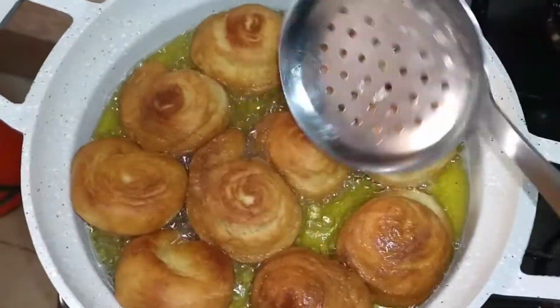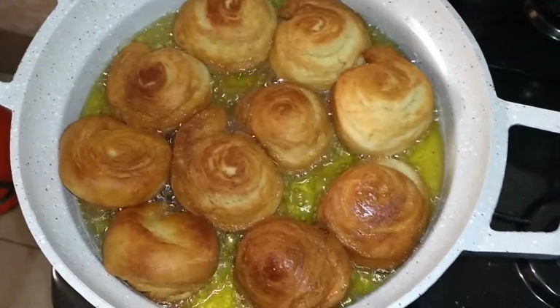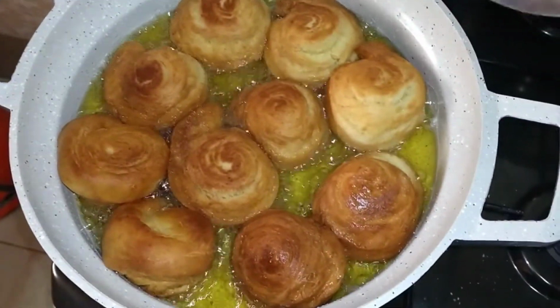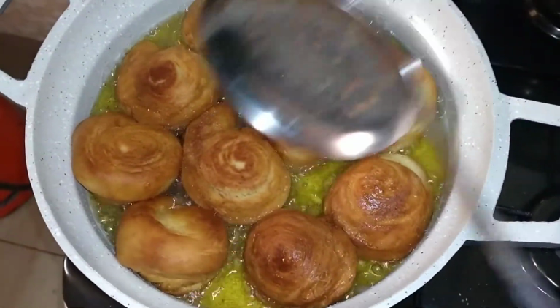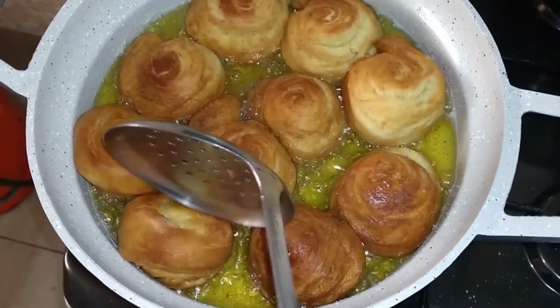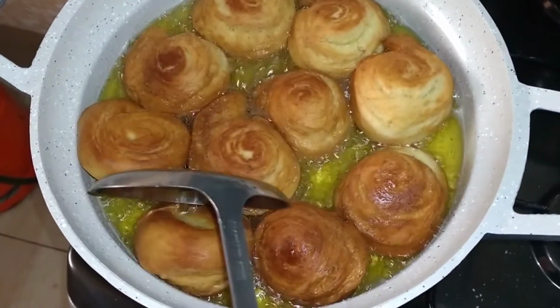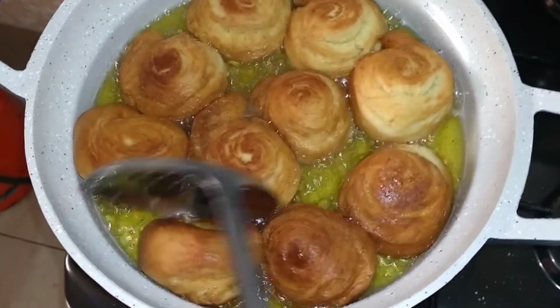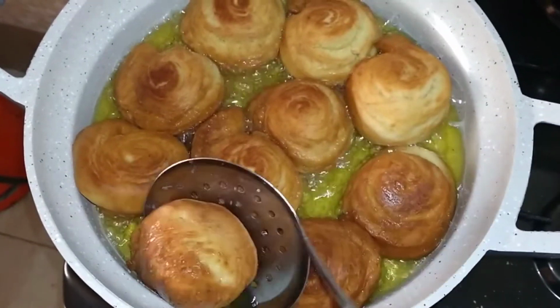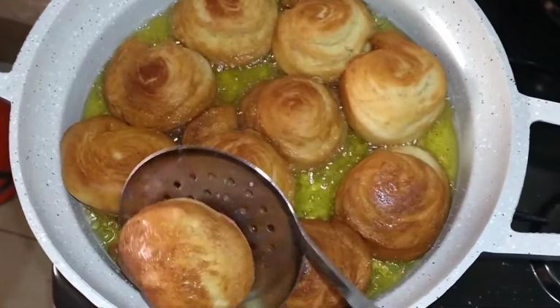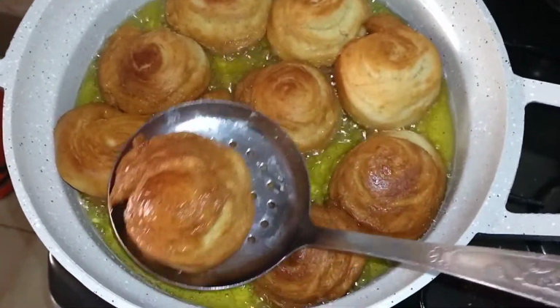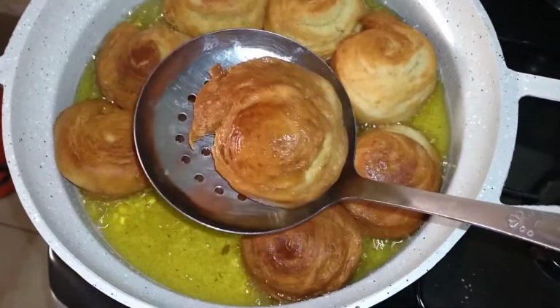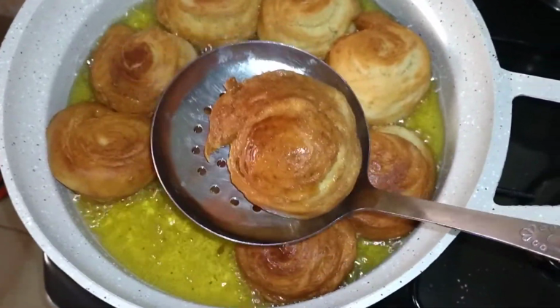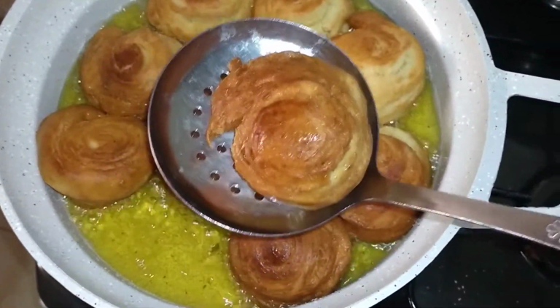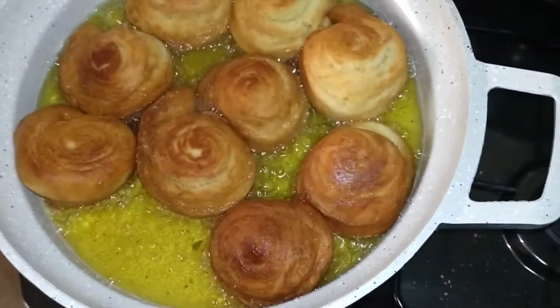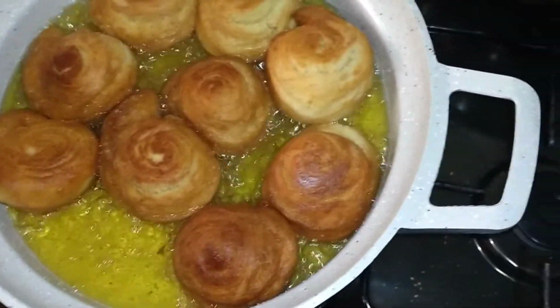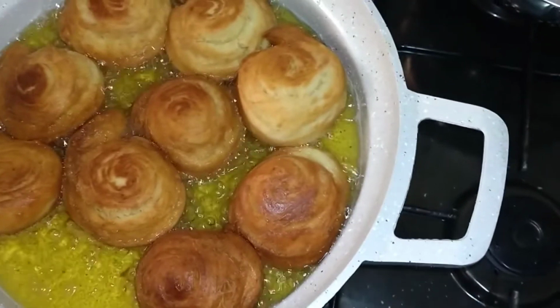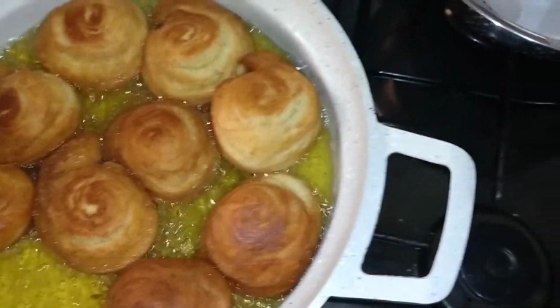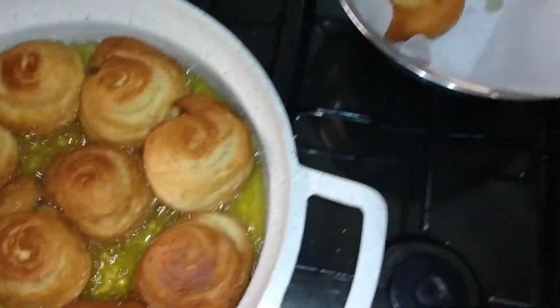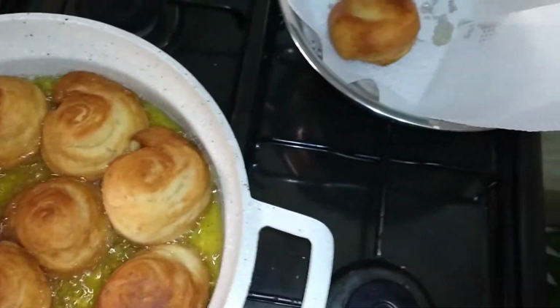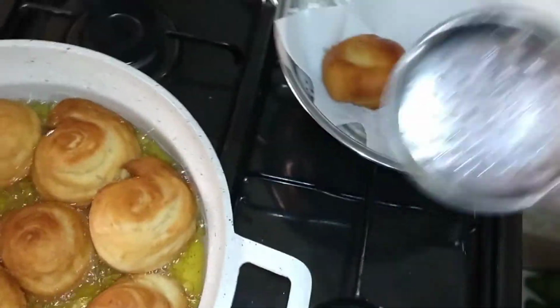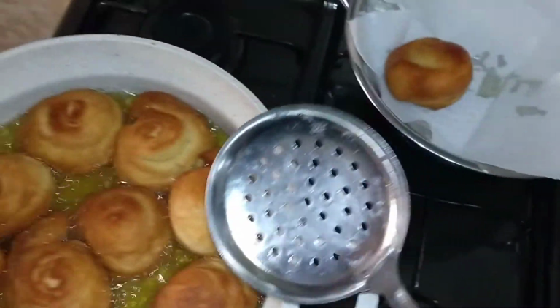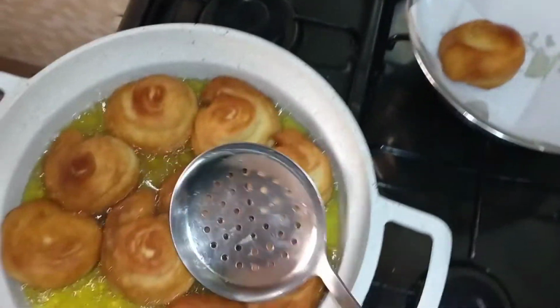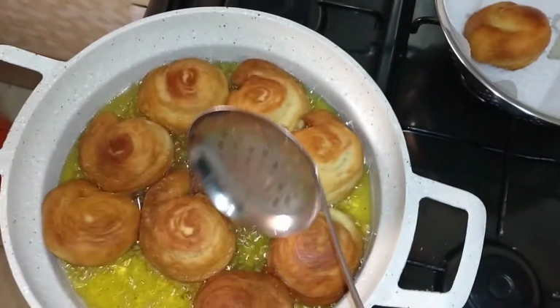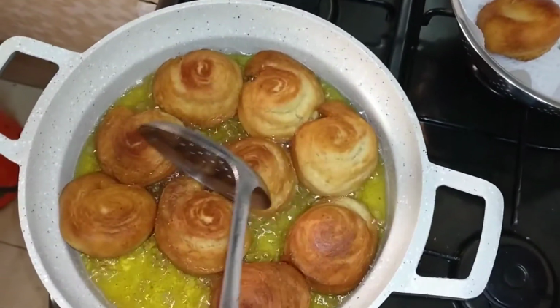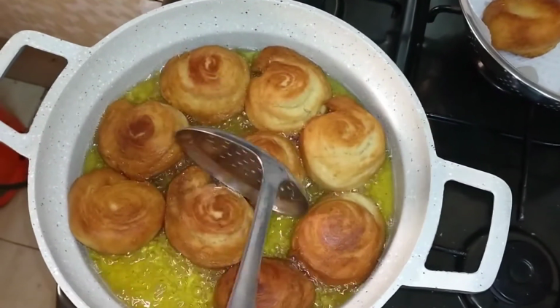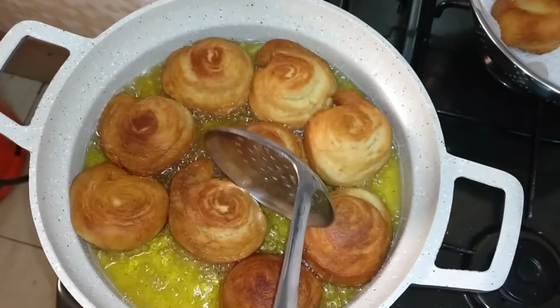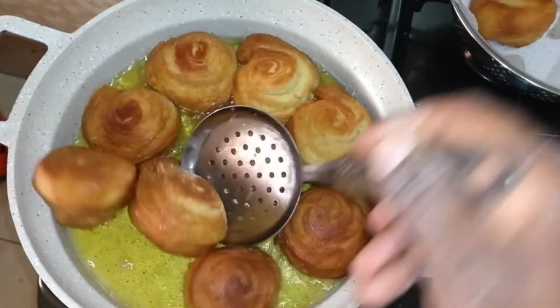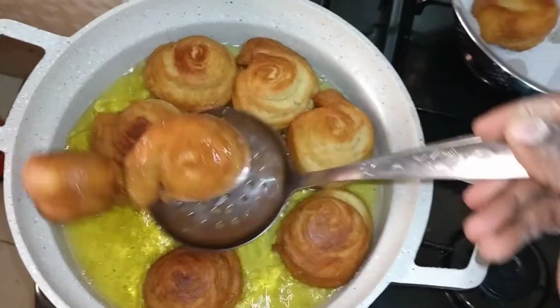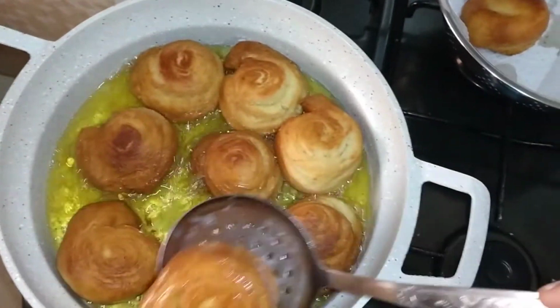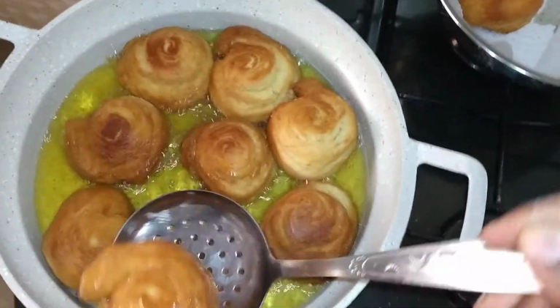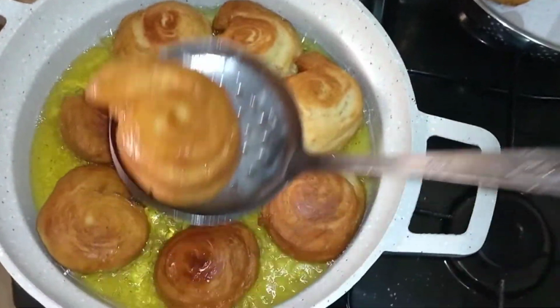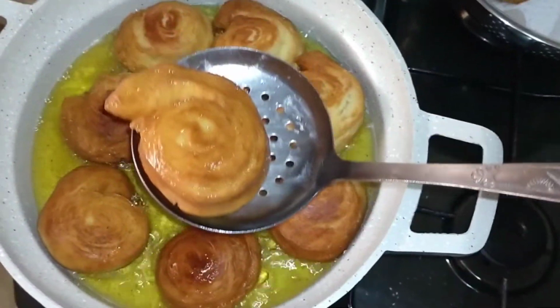Our half cakes are ready — they are well cooked.